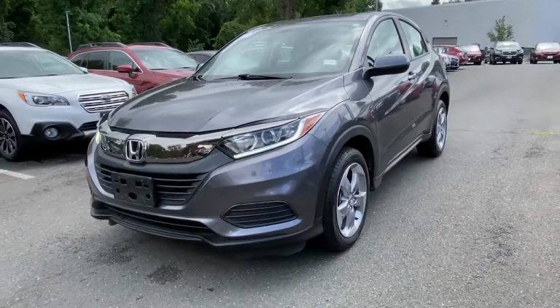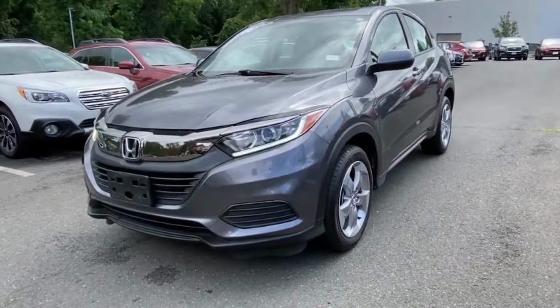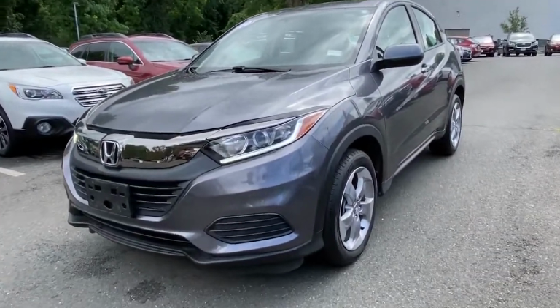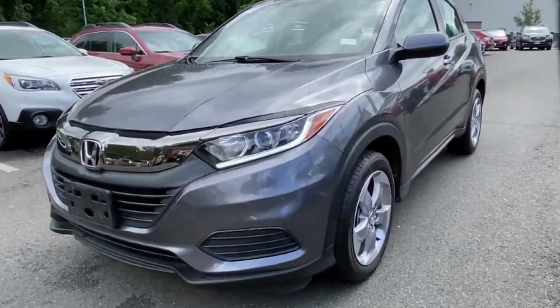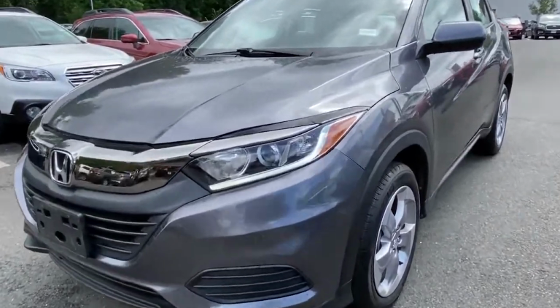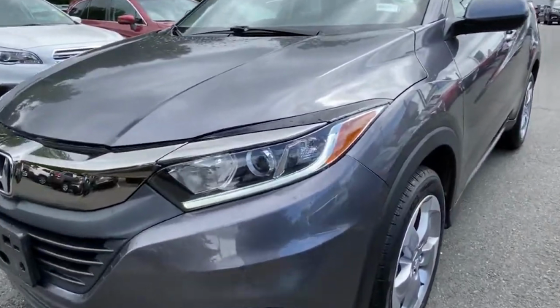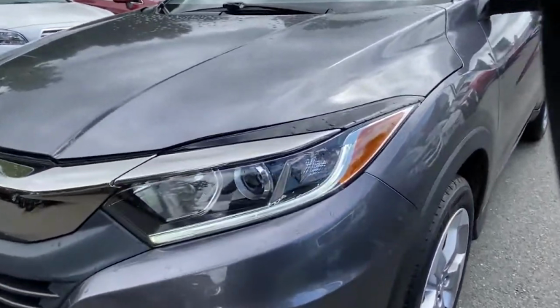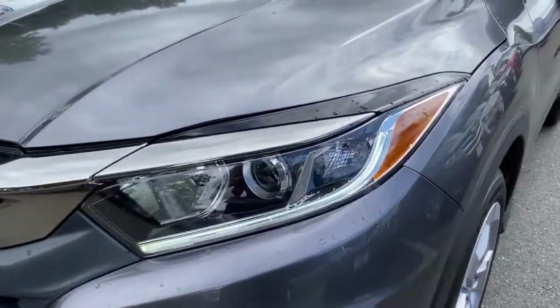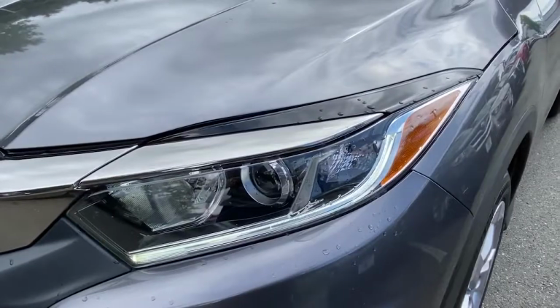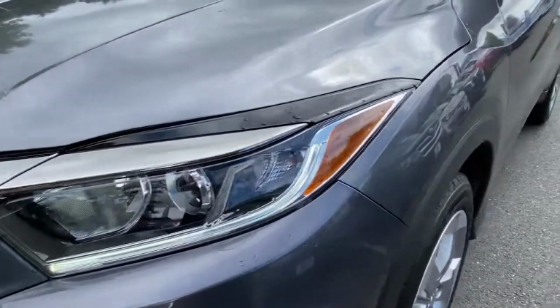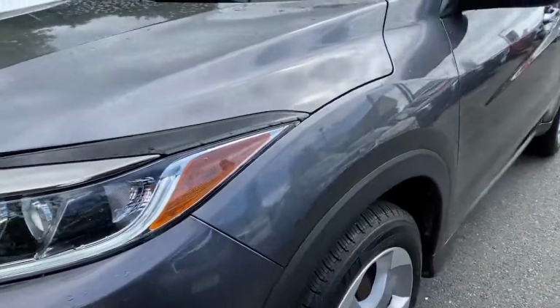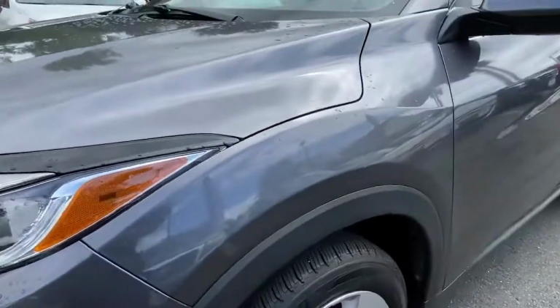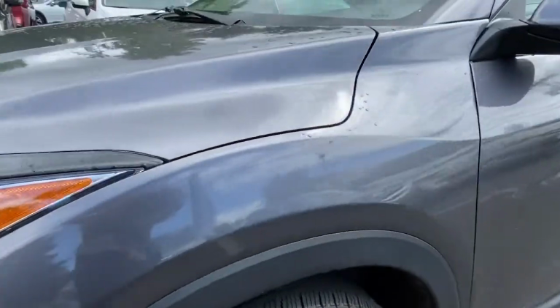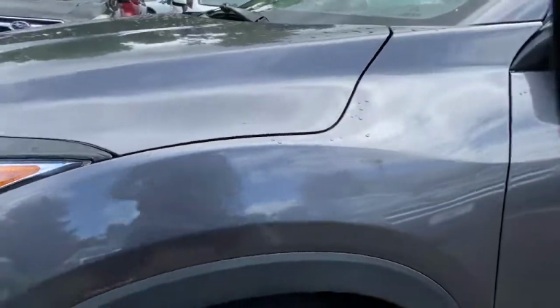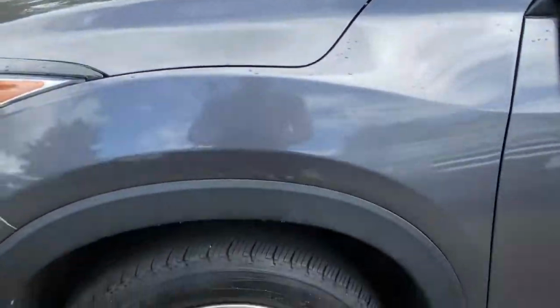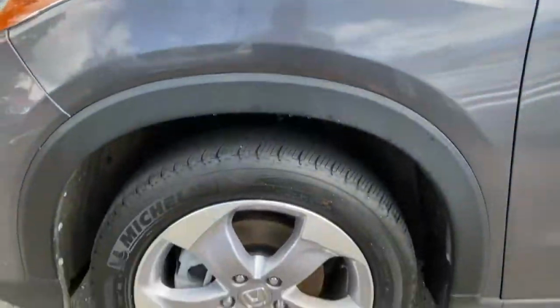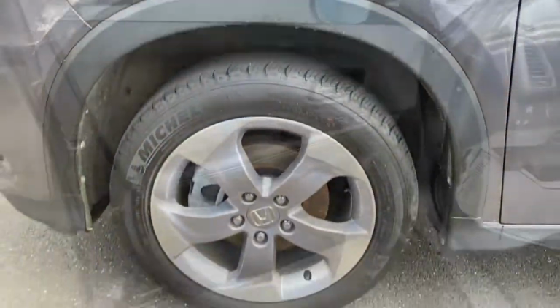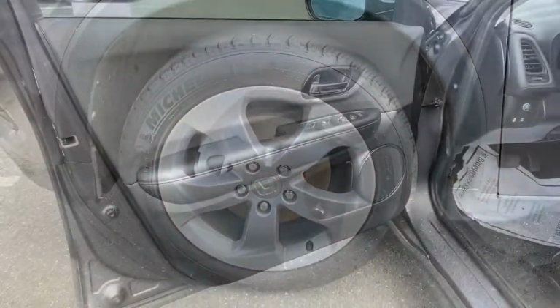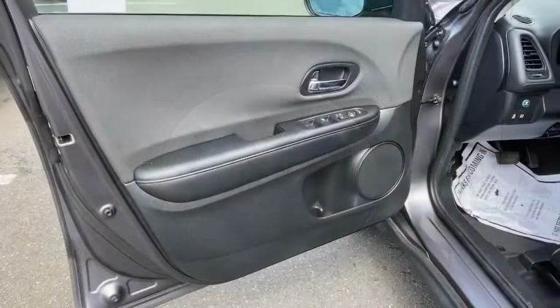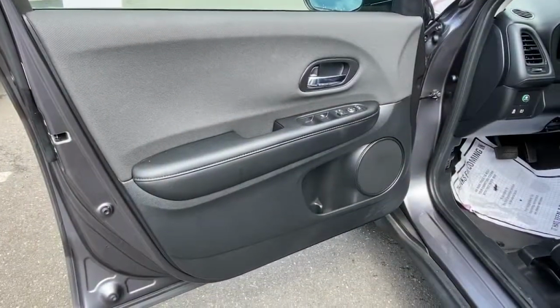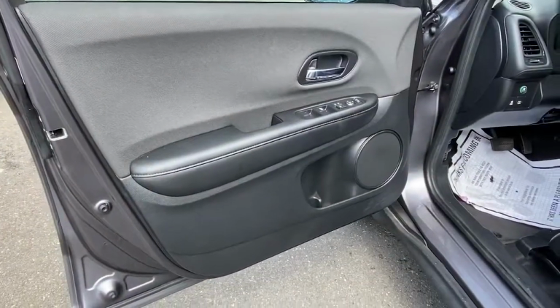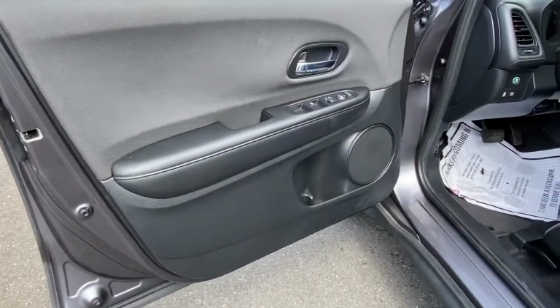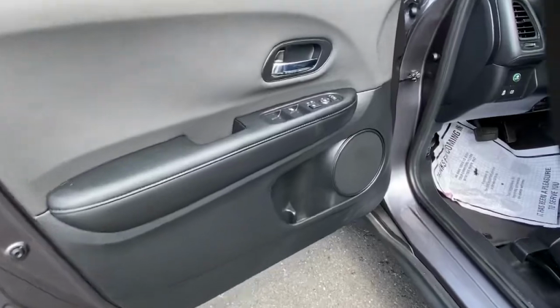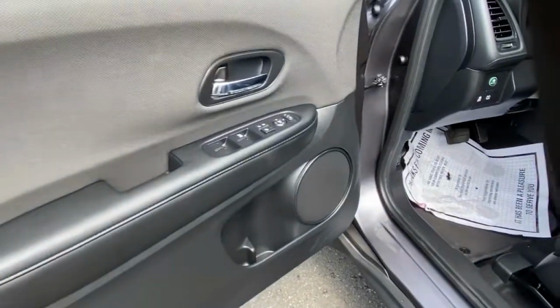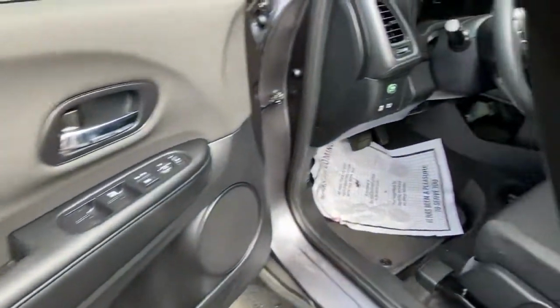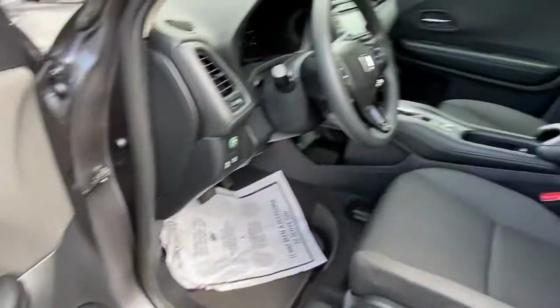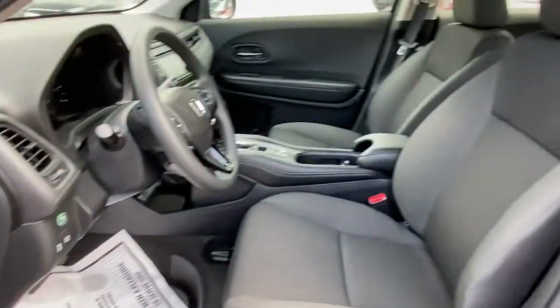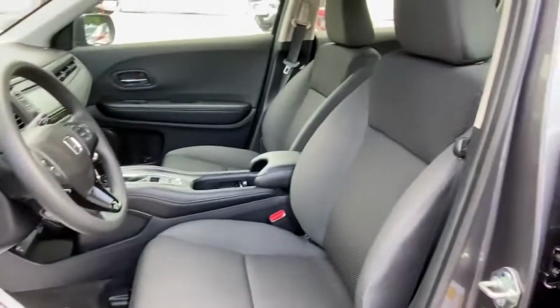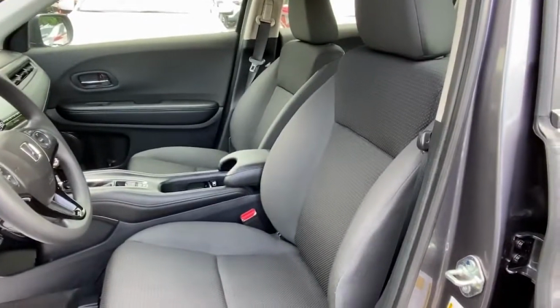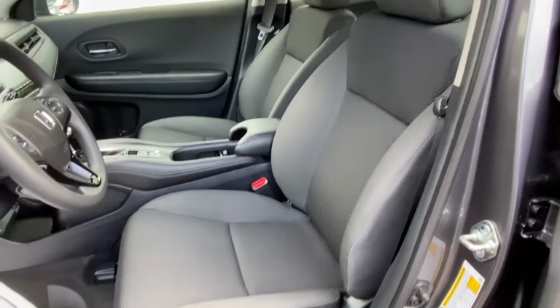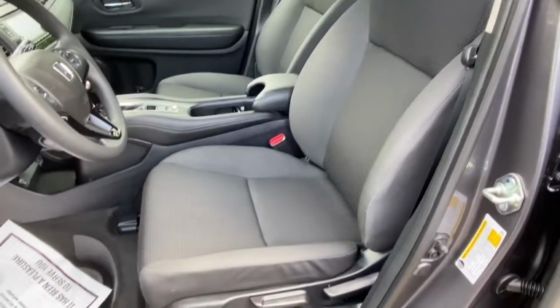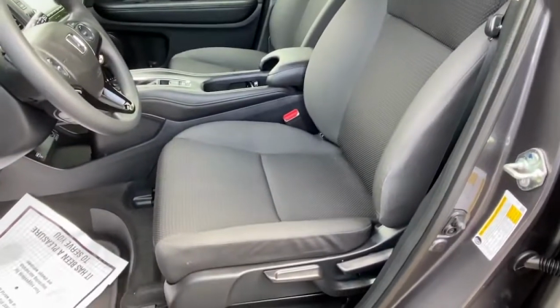These are just some of the great options this vehicle comes with: keyless entry, rear spoiler, traction control, intermittent wipers, cruise control, power windows, and power steering.